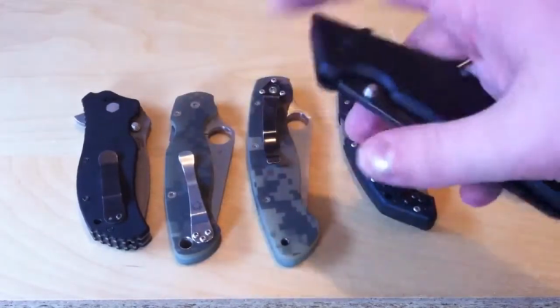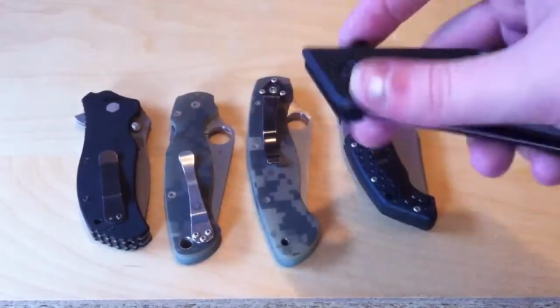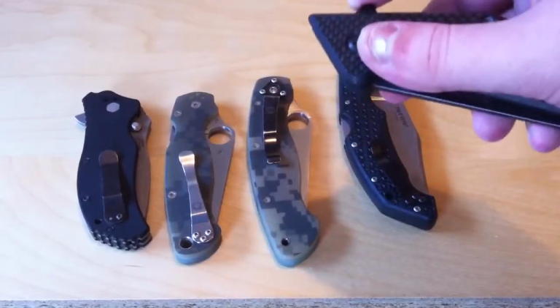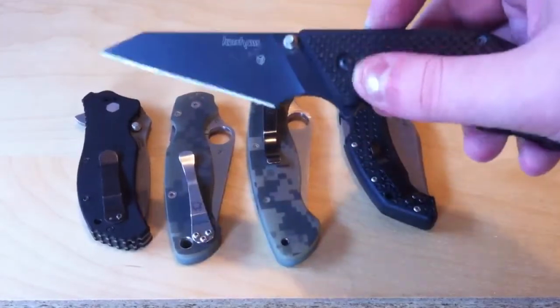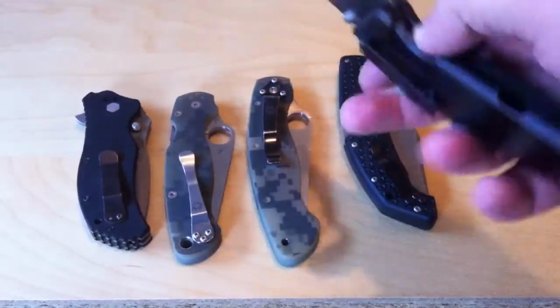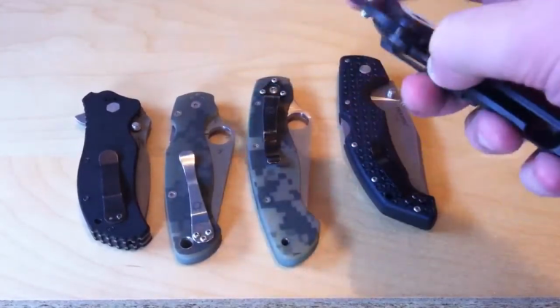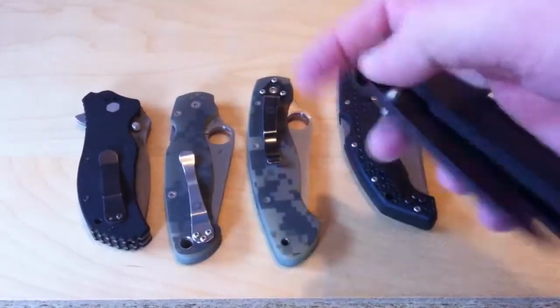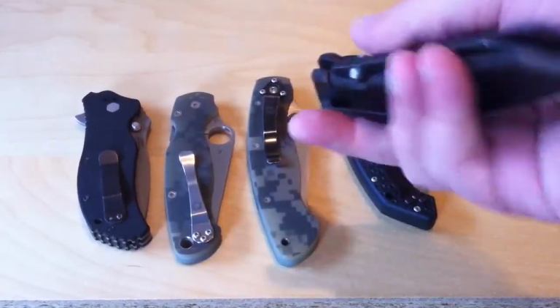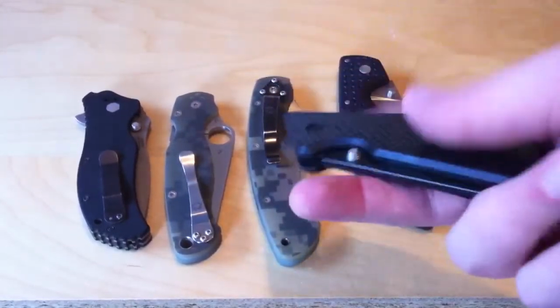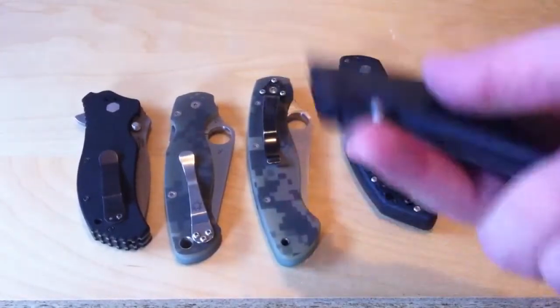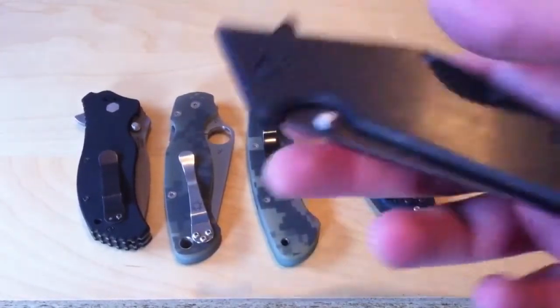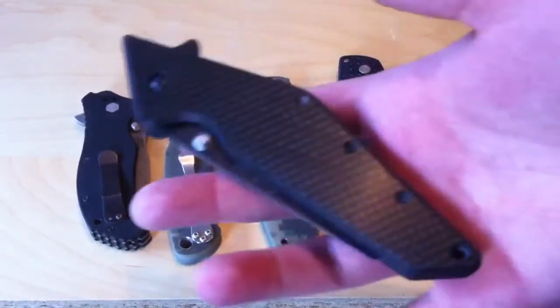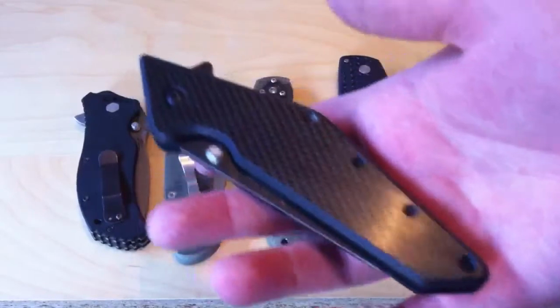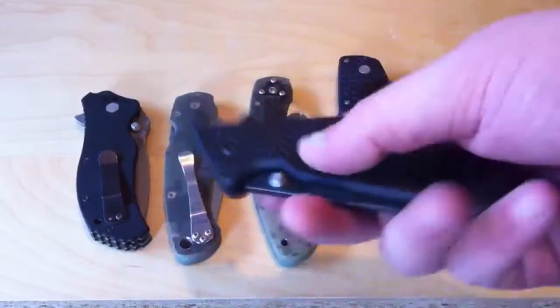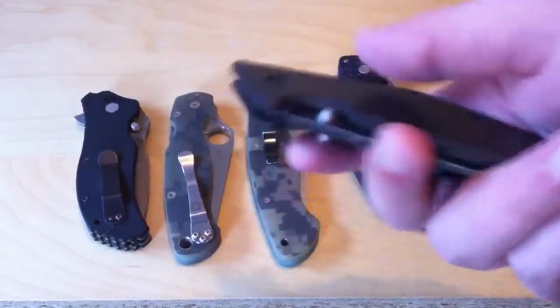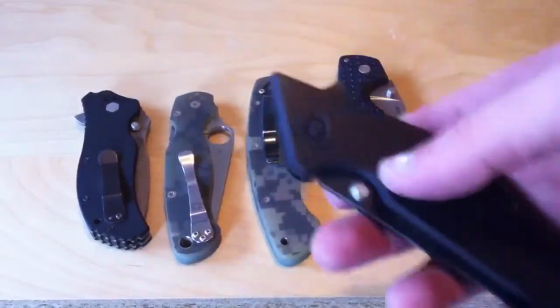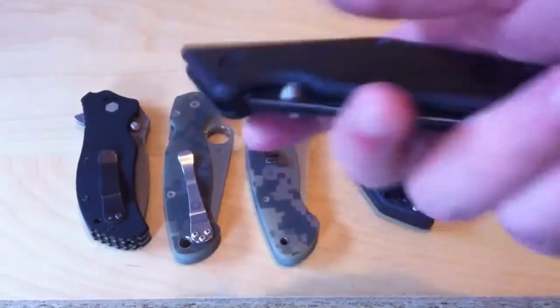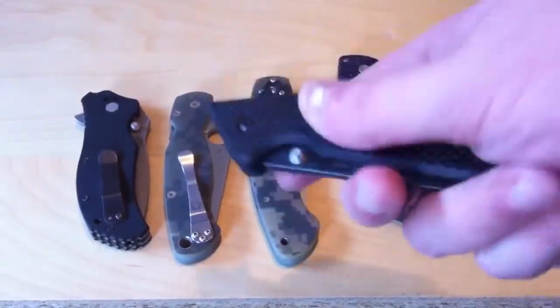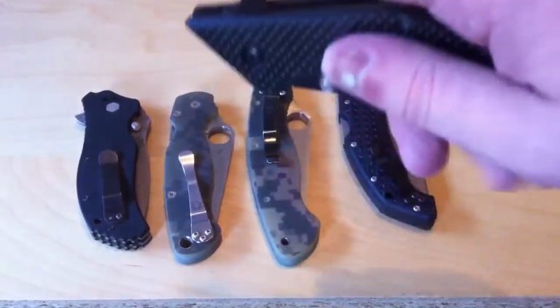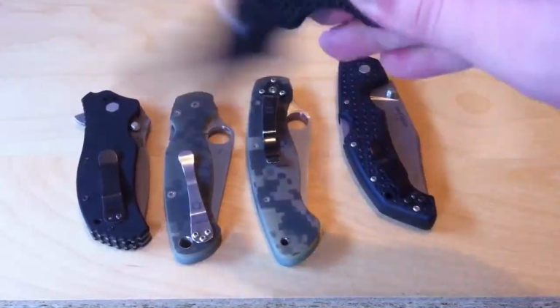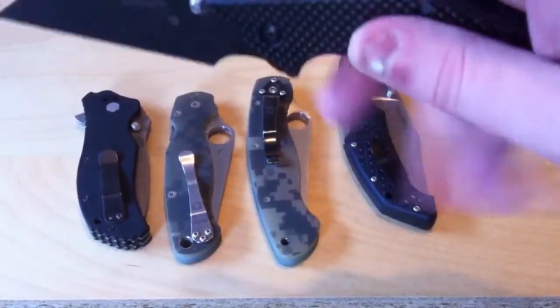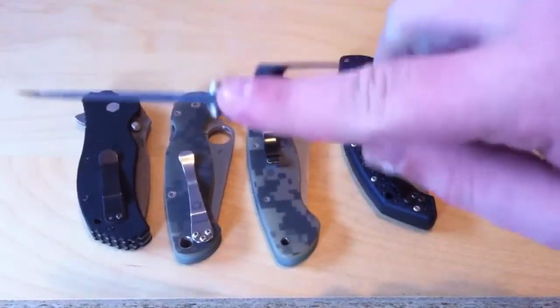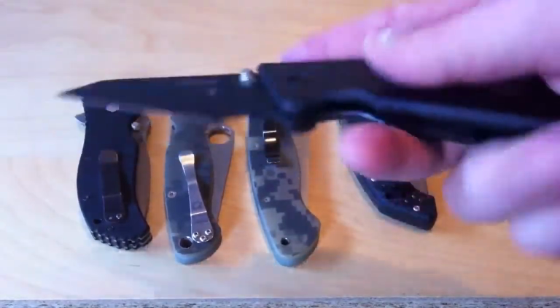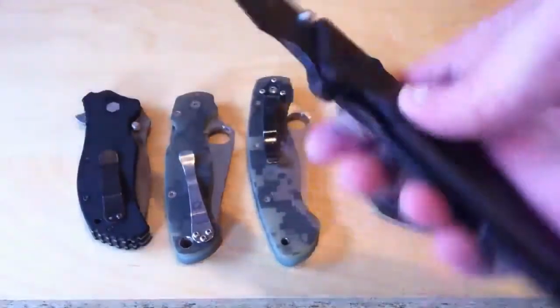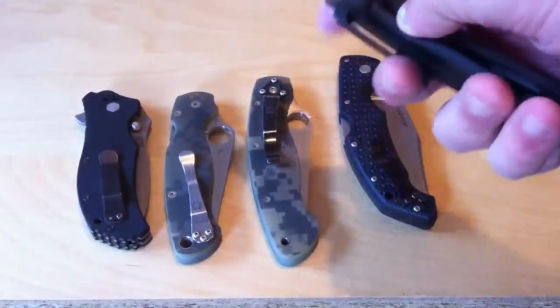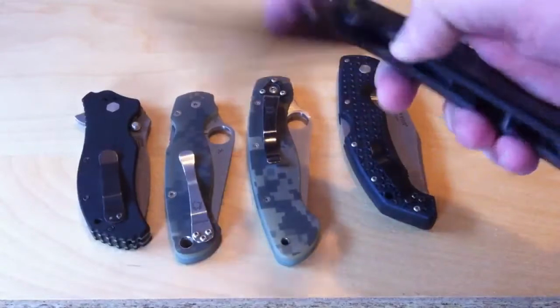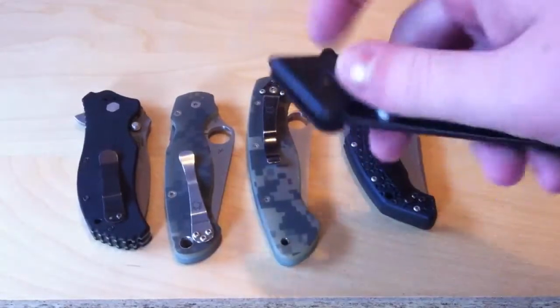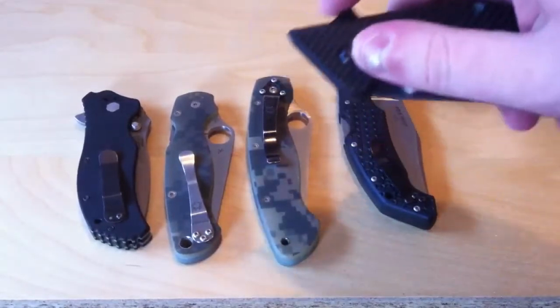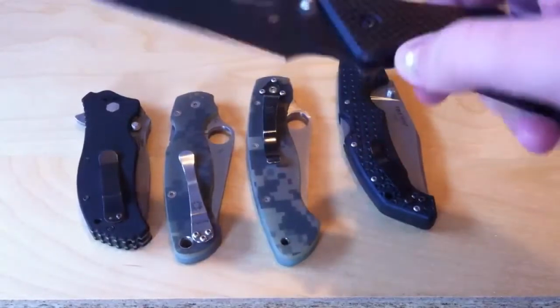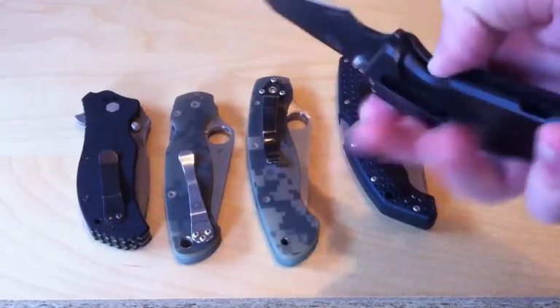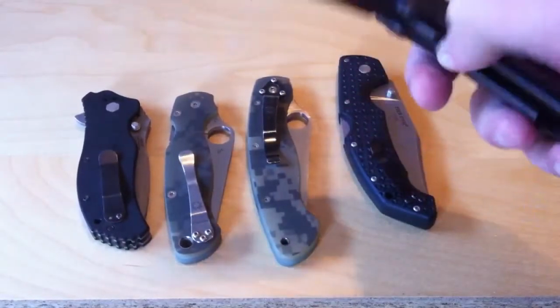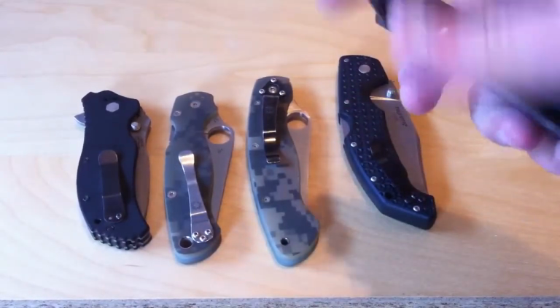Whenever I show someone this knife, the Tilt, their first reaction is 'wow, it's big.' When they see it and hold it, they're like 'wow, this thing is insanely lightweight.' But you are paying for it.